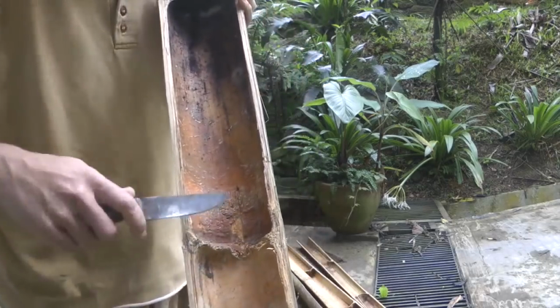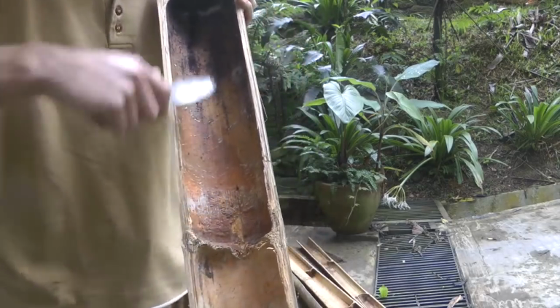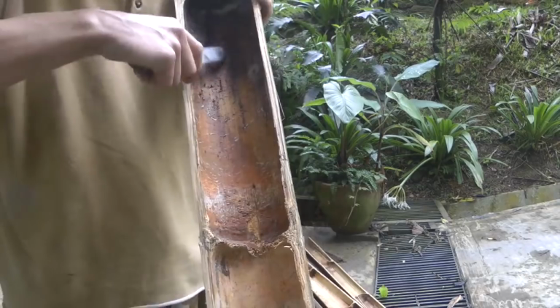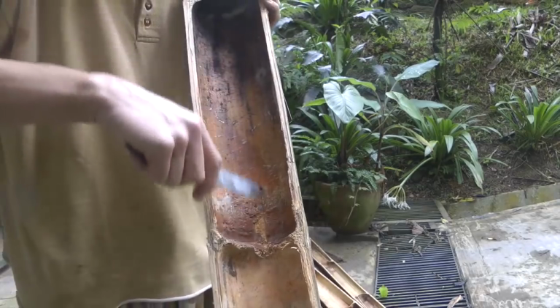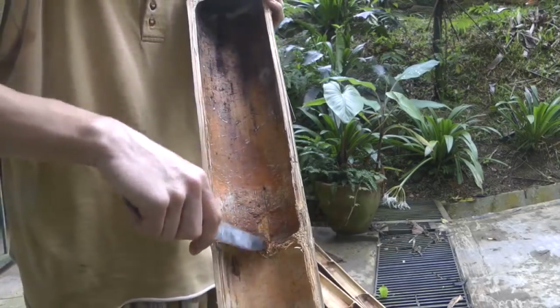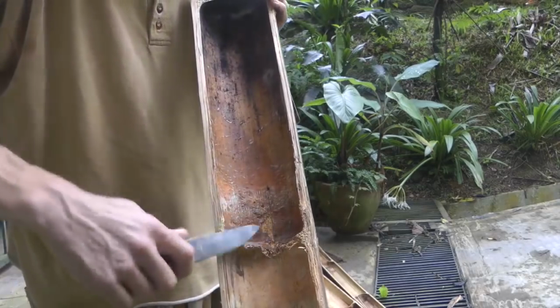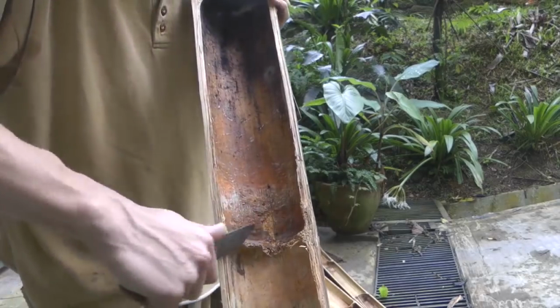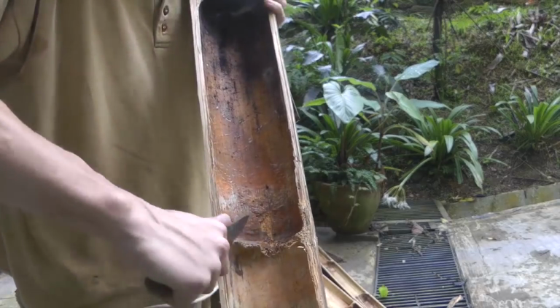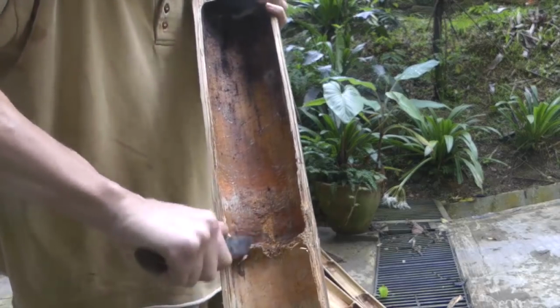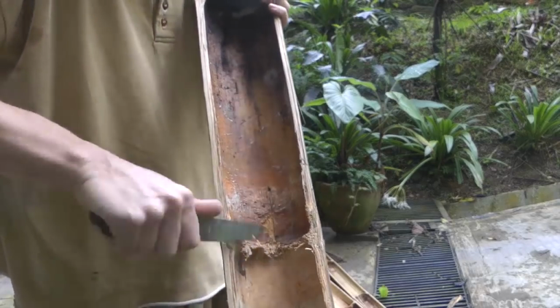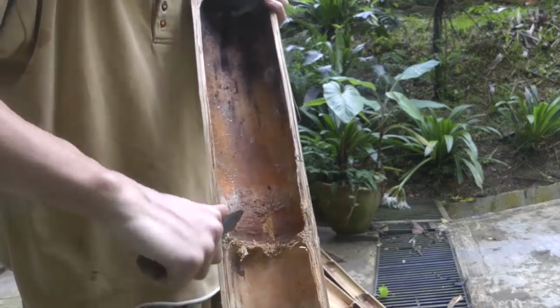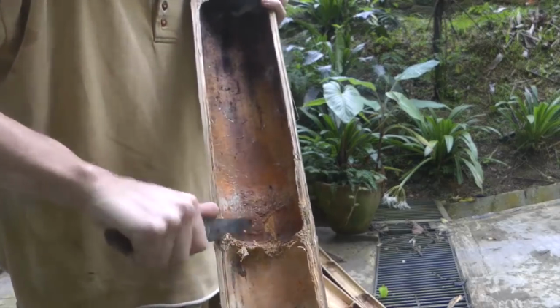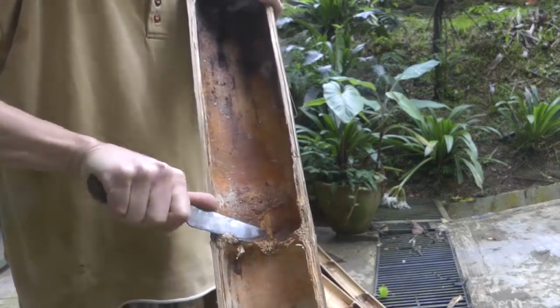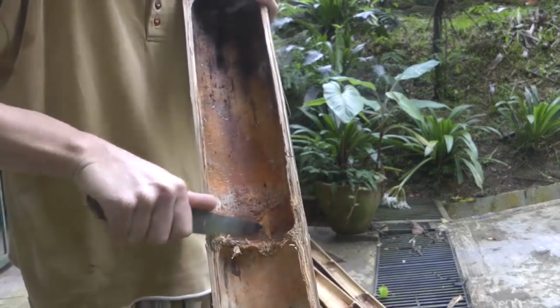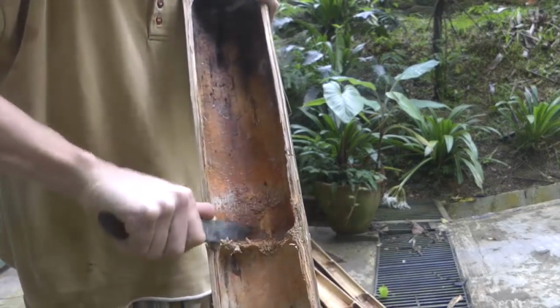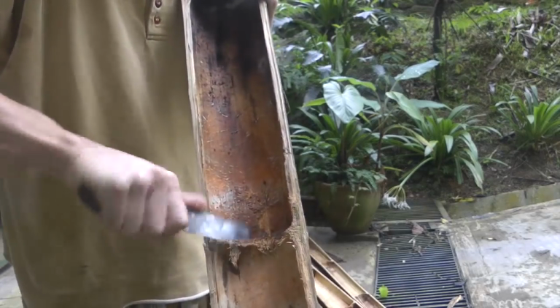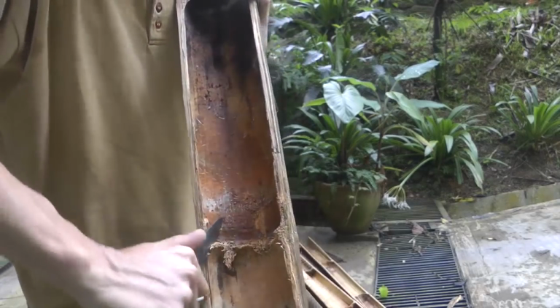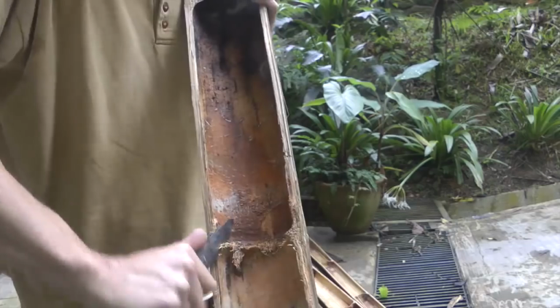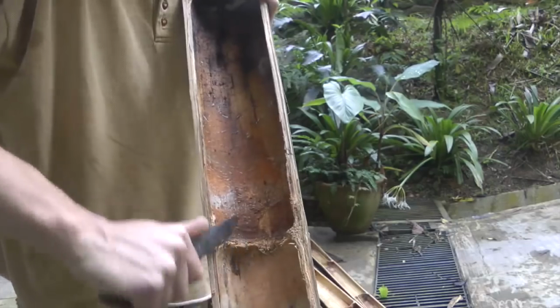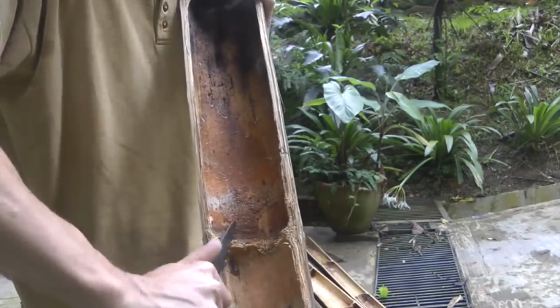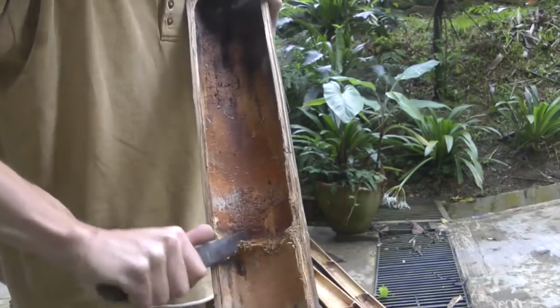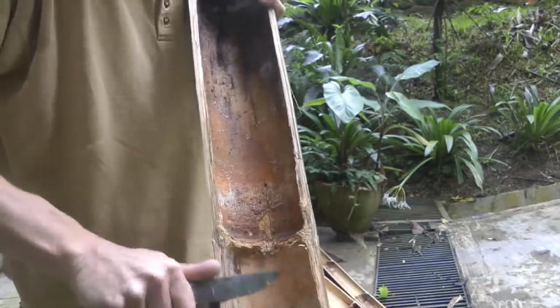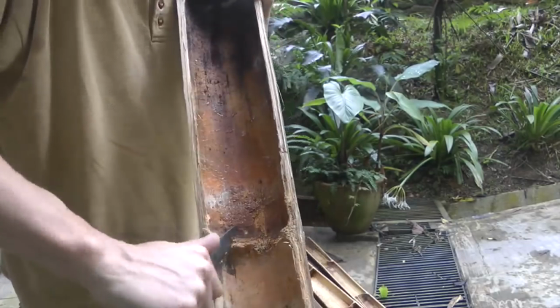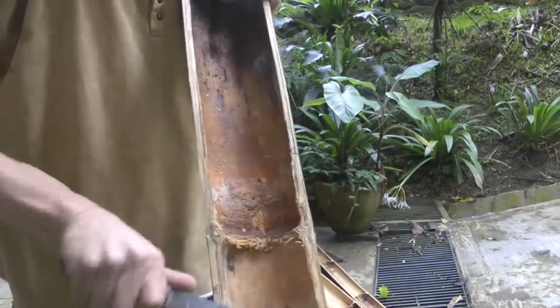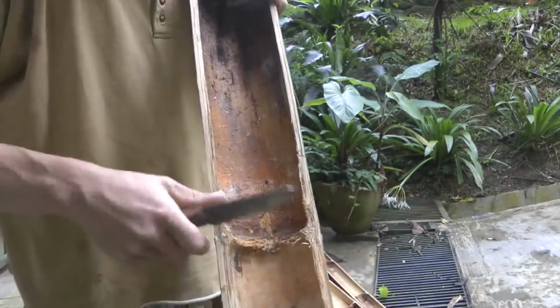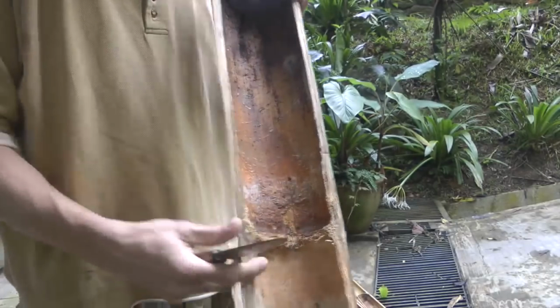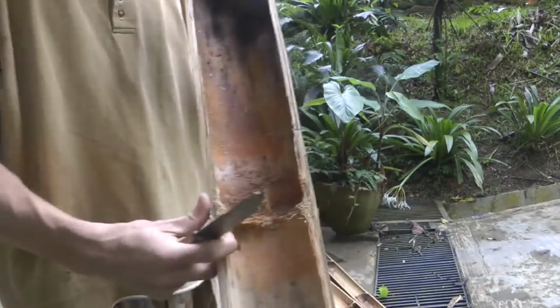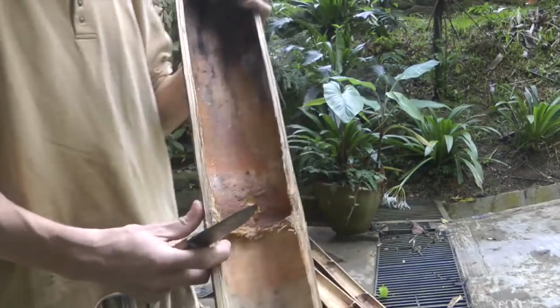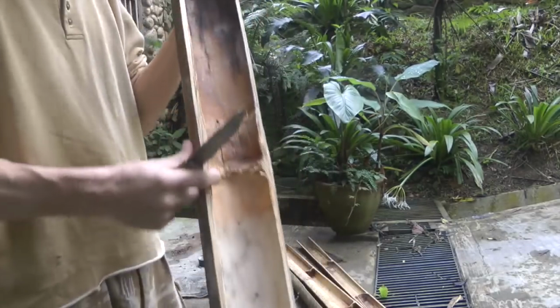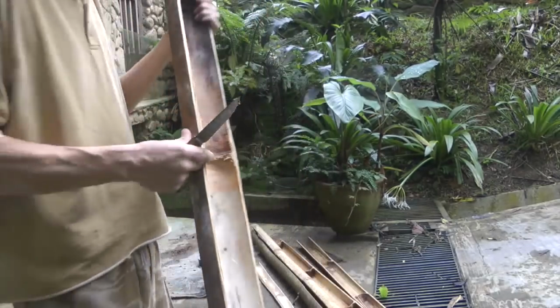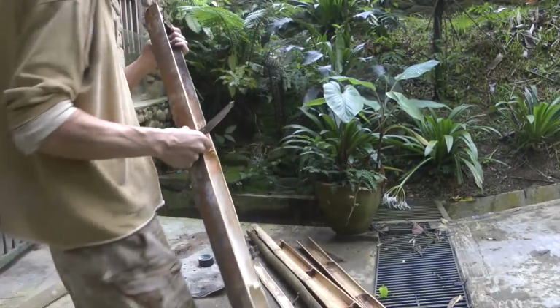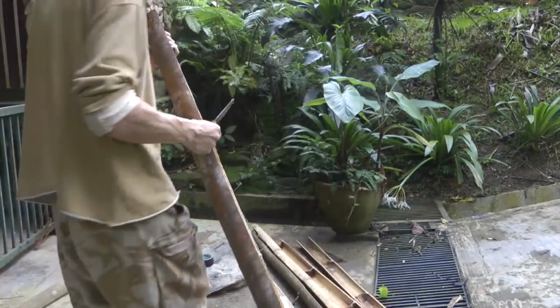This node — there was some water that got trapped in it, and if you look you can see it's all rotten around there, so that really isn't going to be suitable at all.